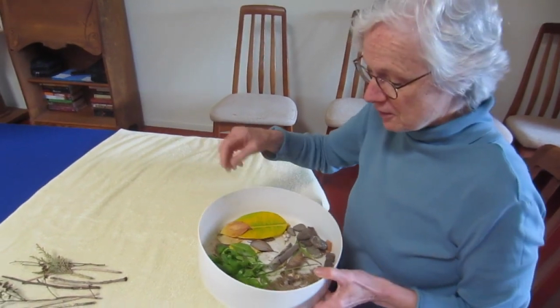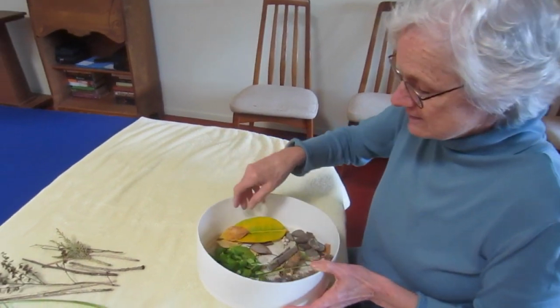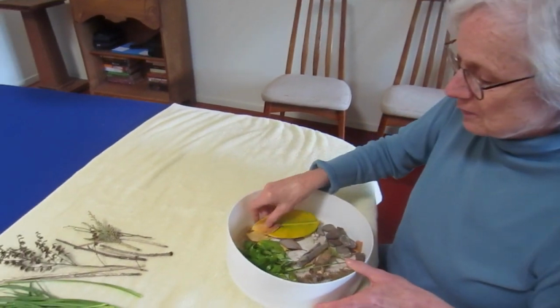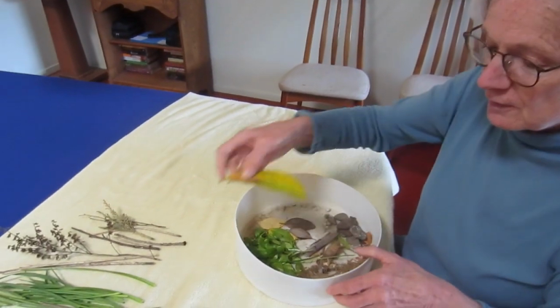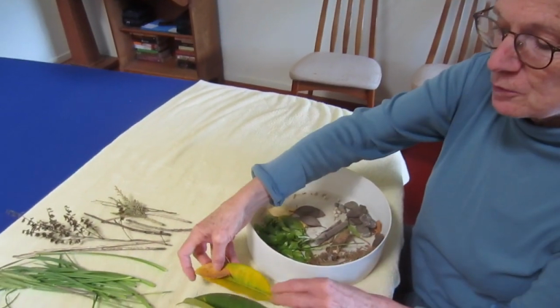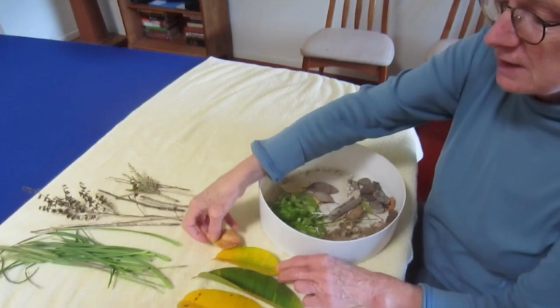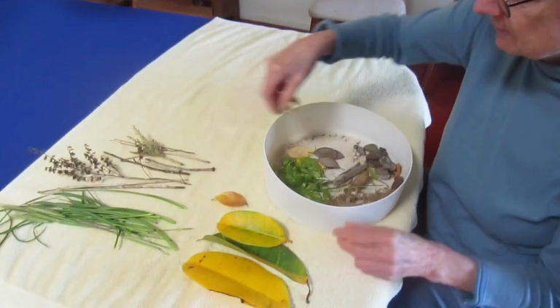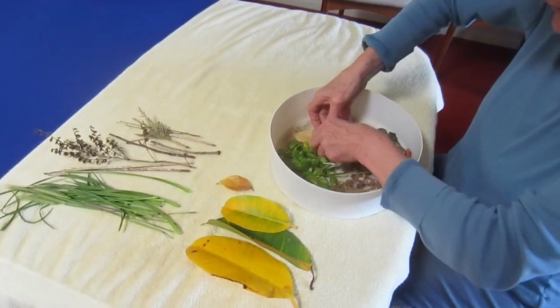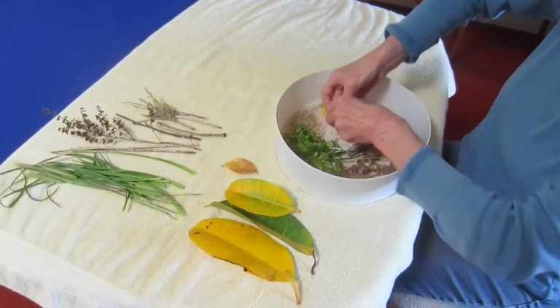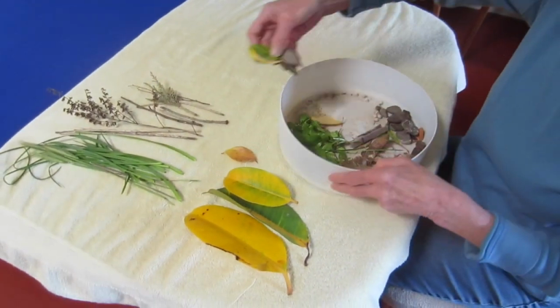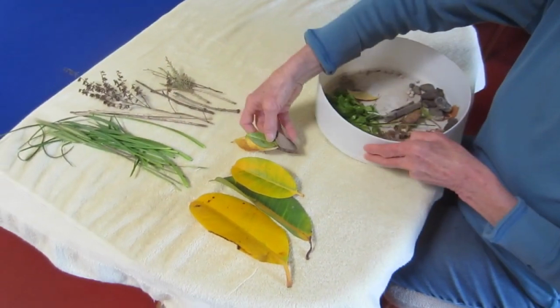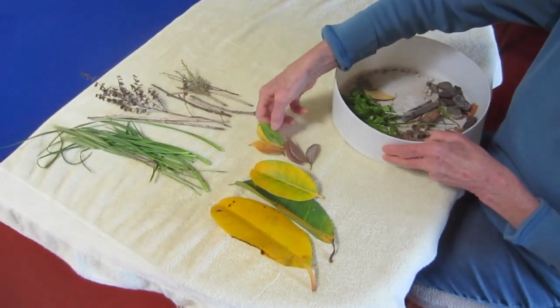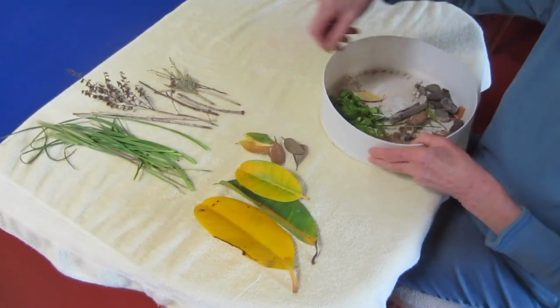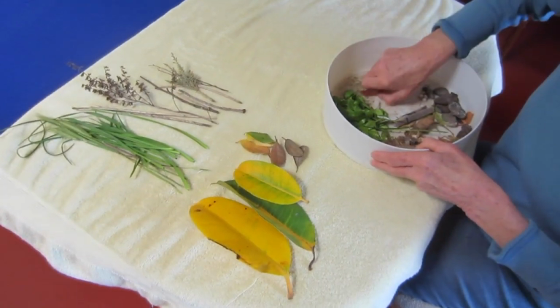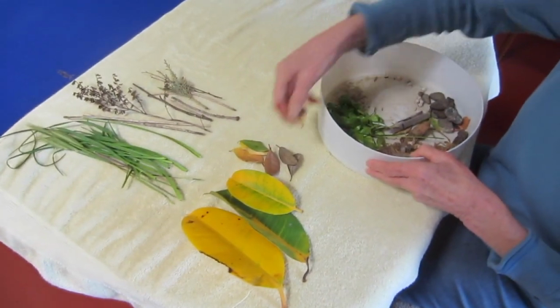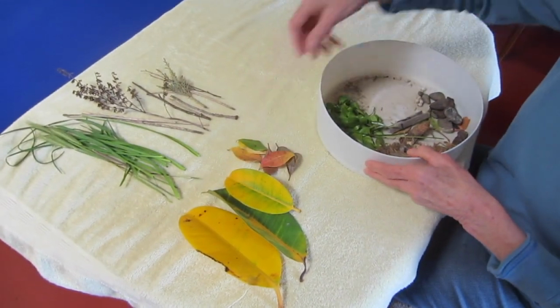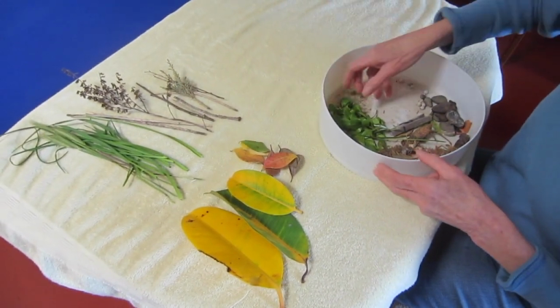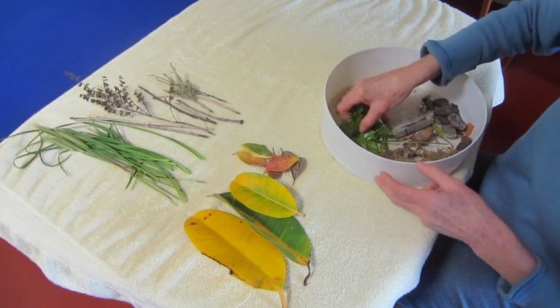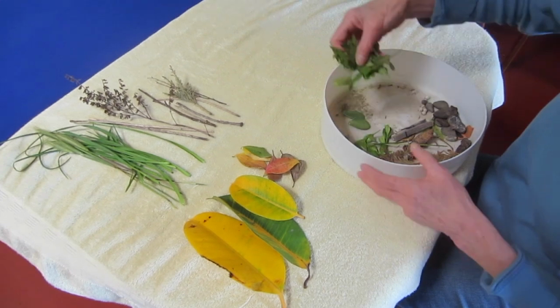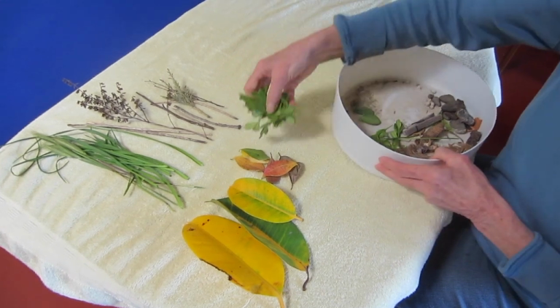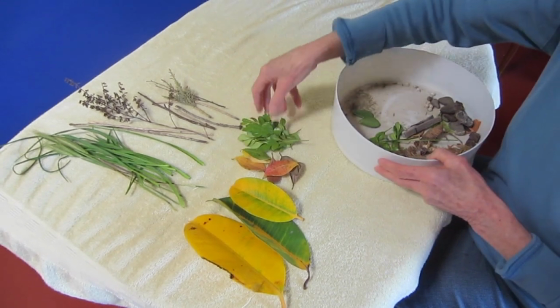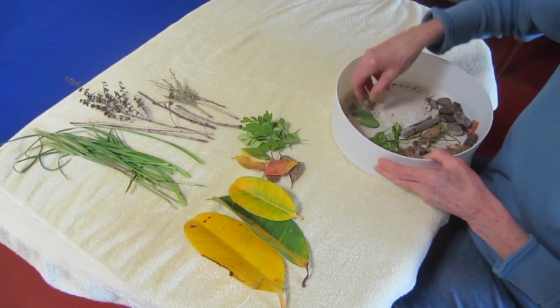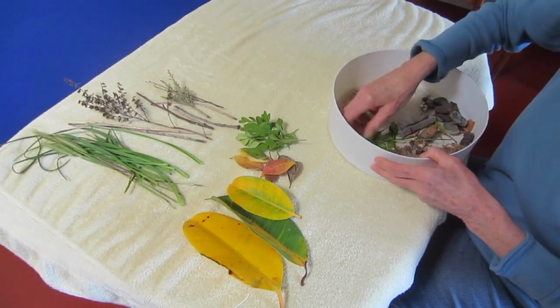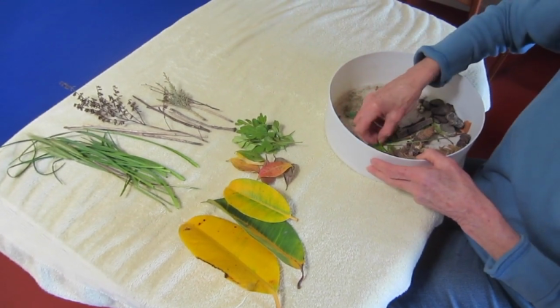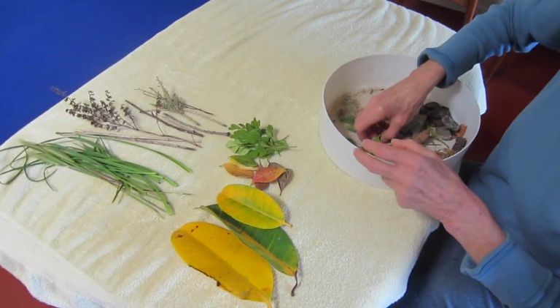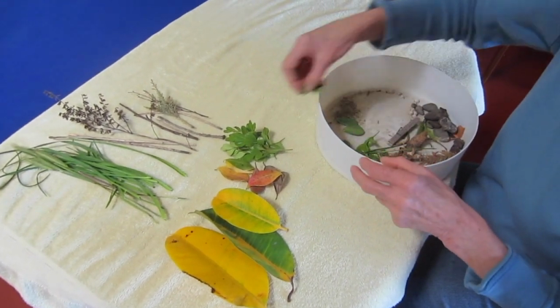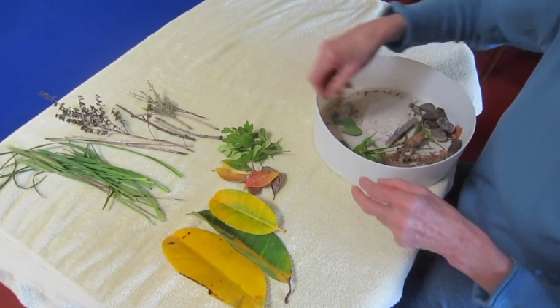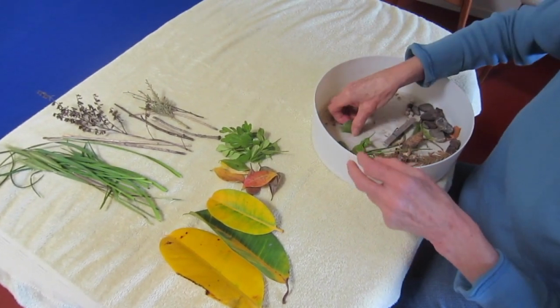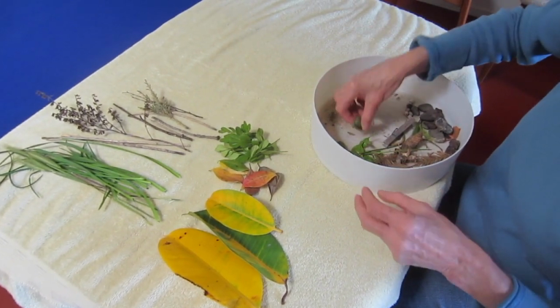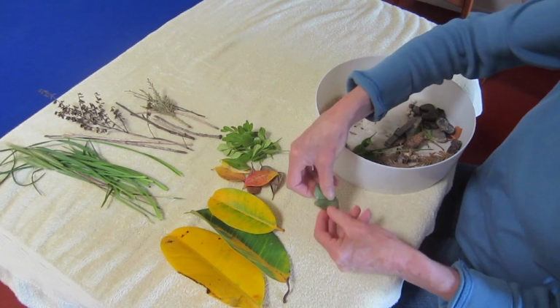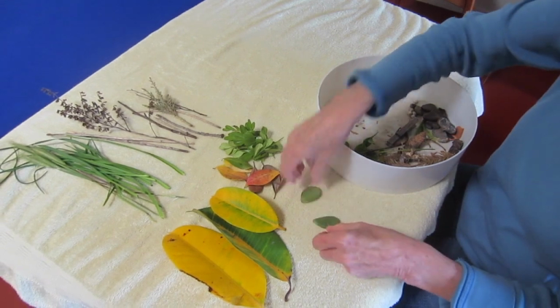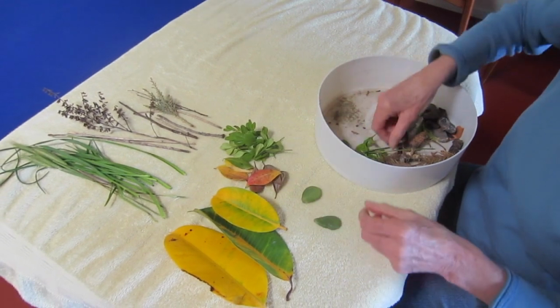And that way when it's time to clean up, you just have to take it outside and shake all the dust right outside. Let's see what else we got. There's more pretty leaves — a couple different colors, brown and green and yellow. And look at these, teeny tiny baby leaves.